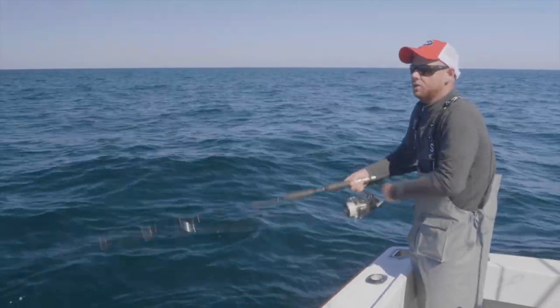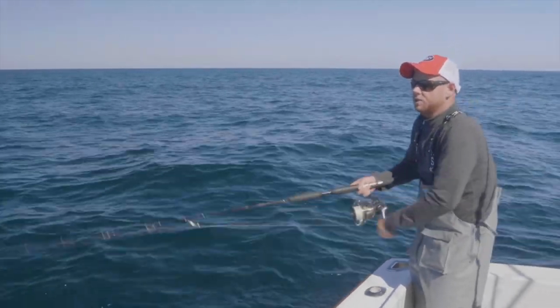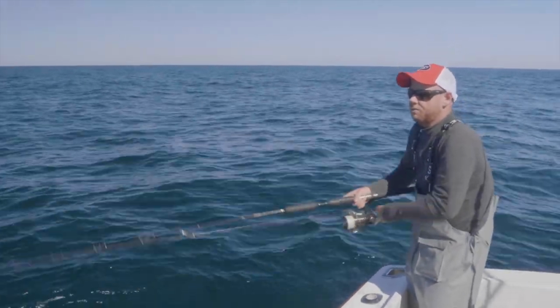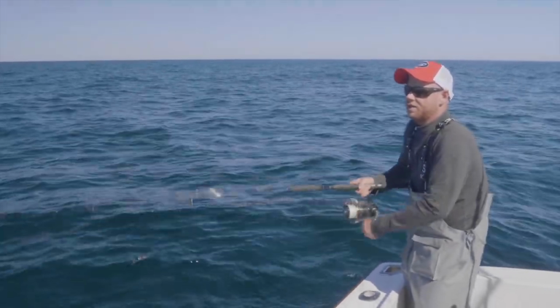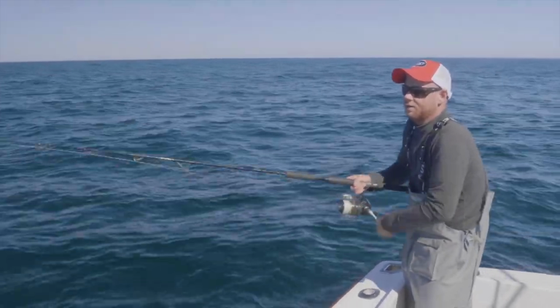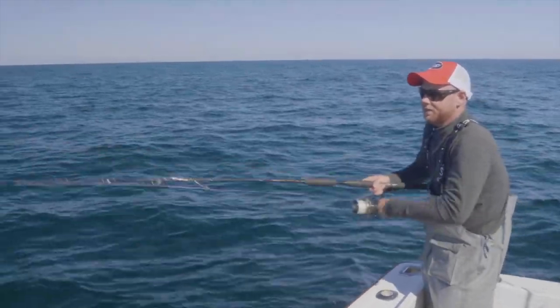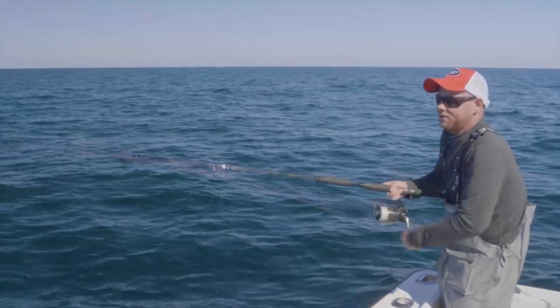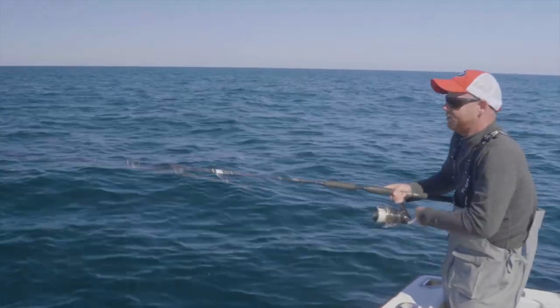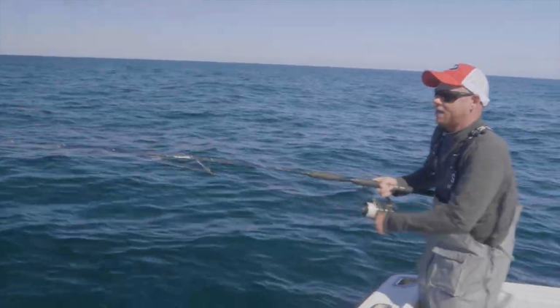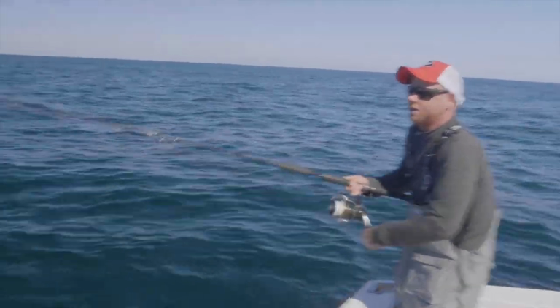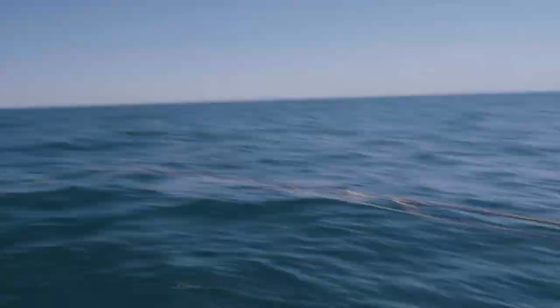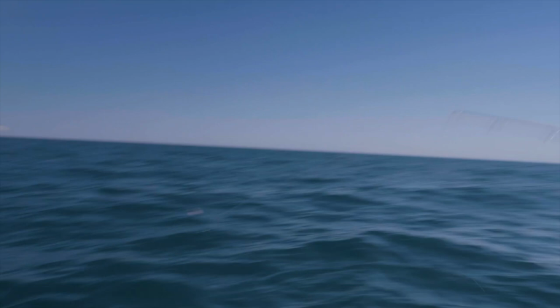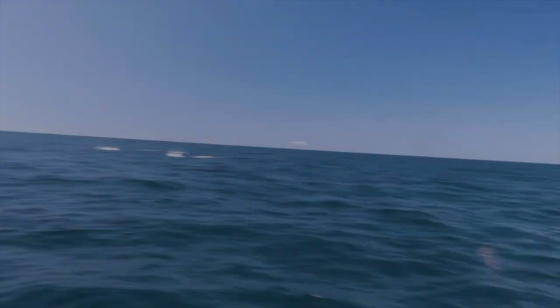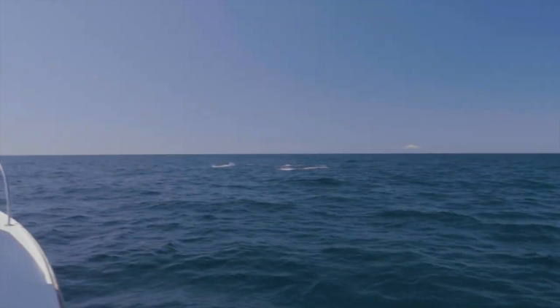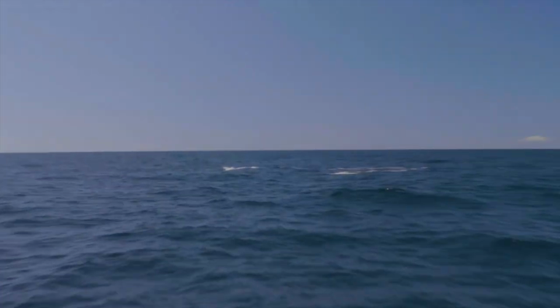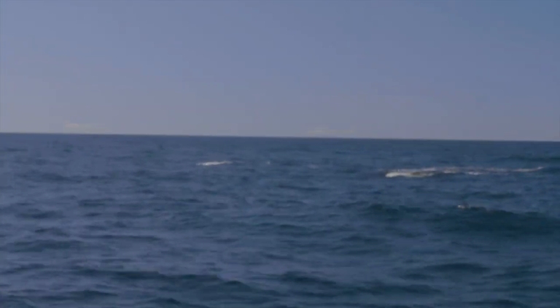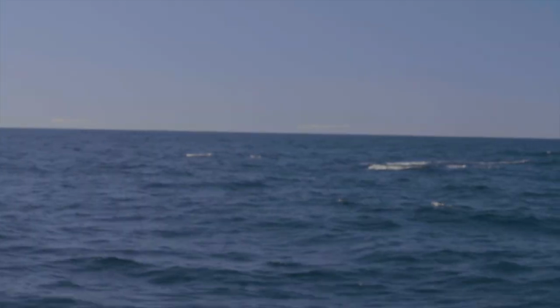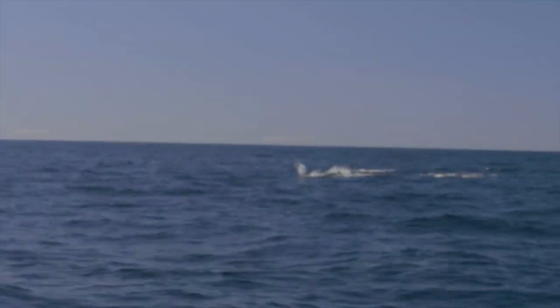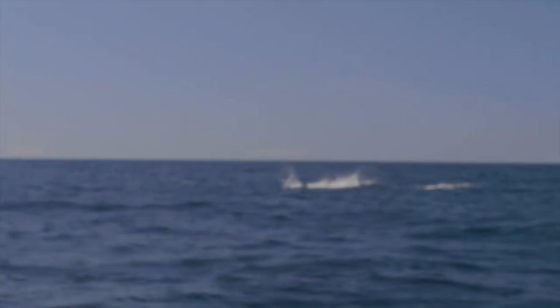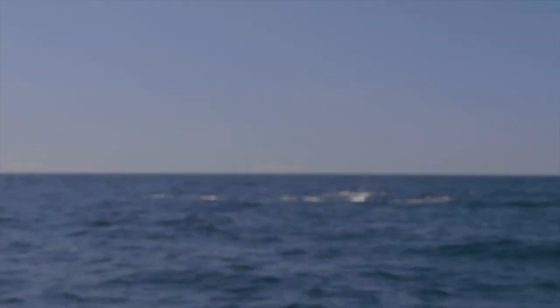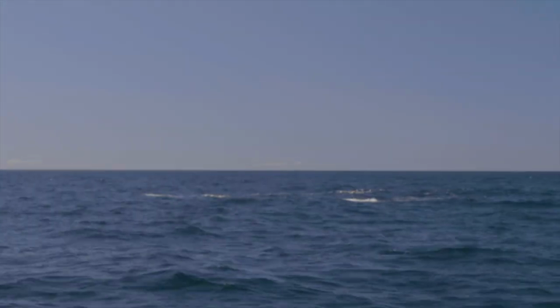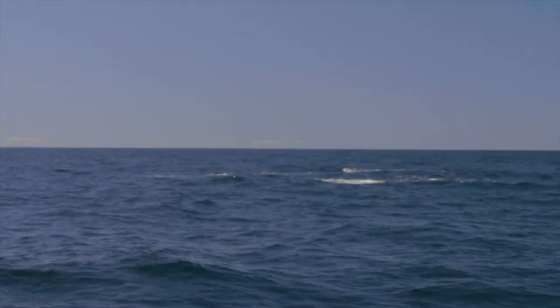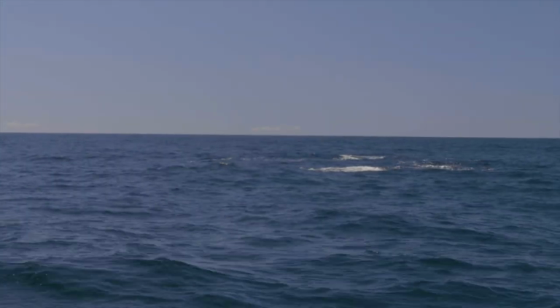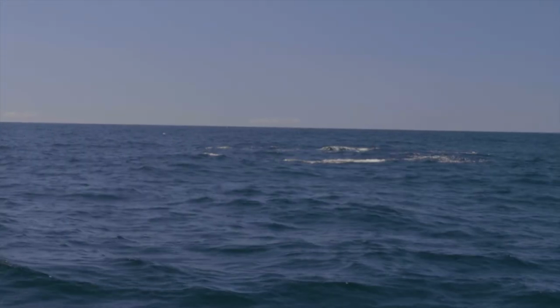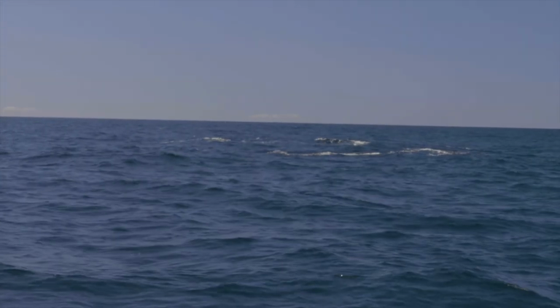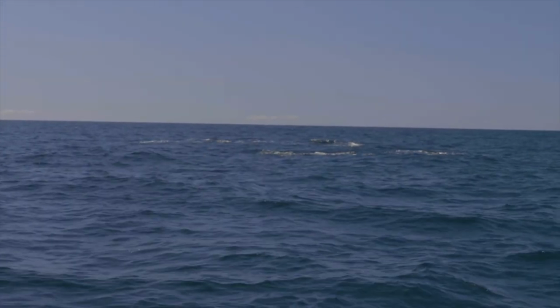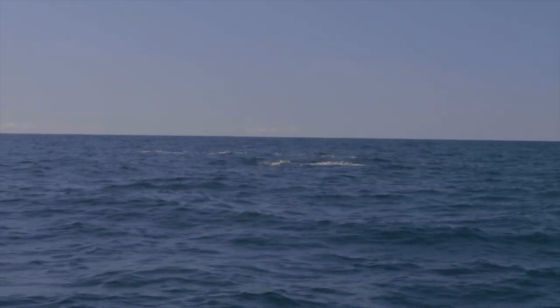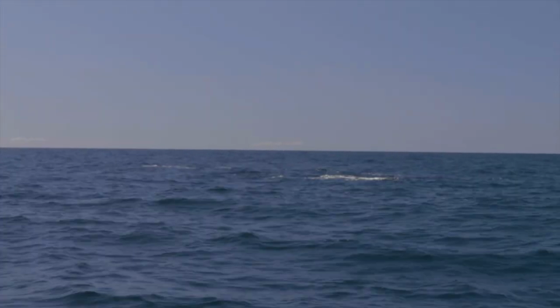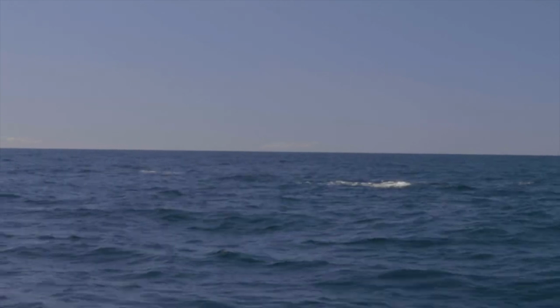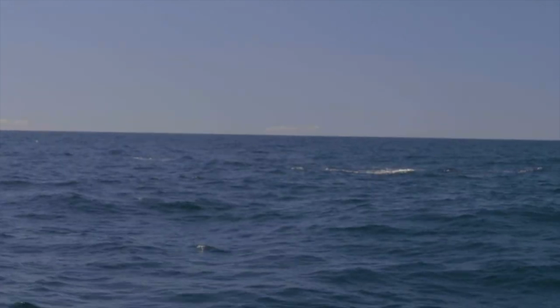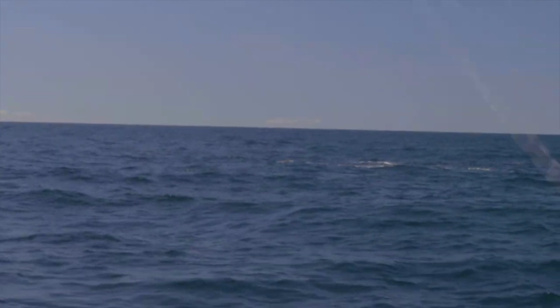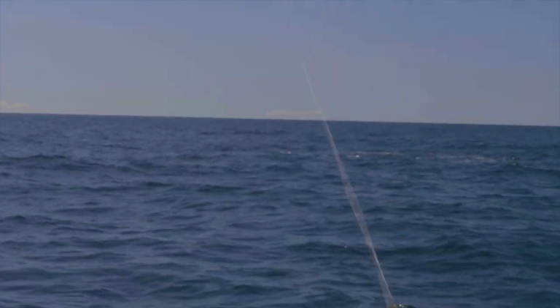Tunas are just jumping right there — I'll see if I can do that. And I'm right in there, right in there.